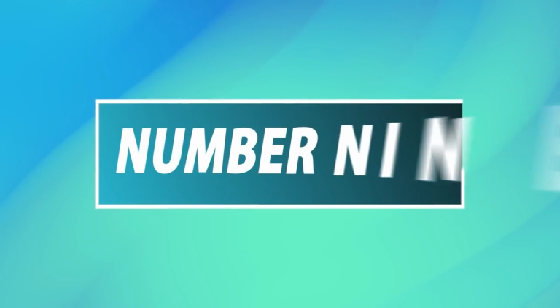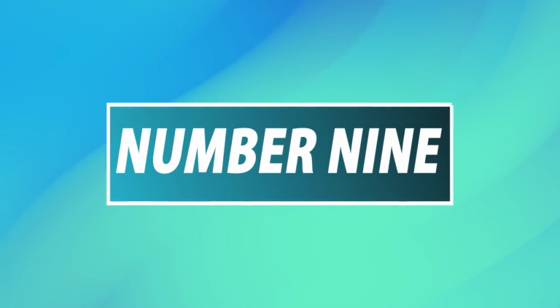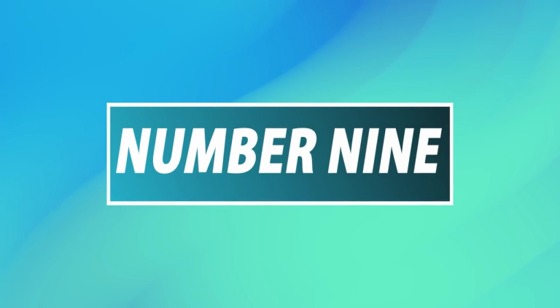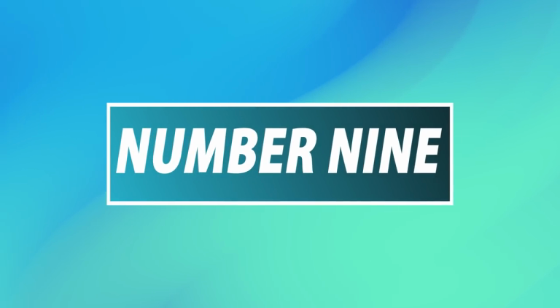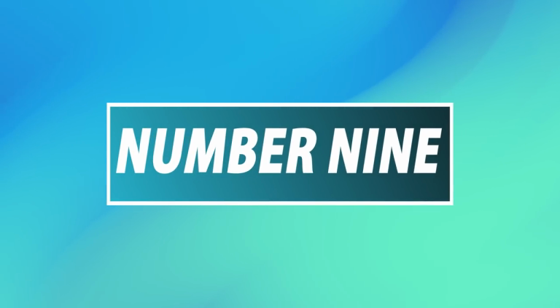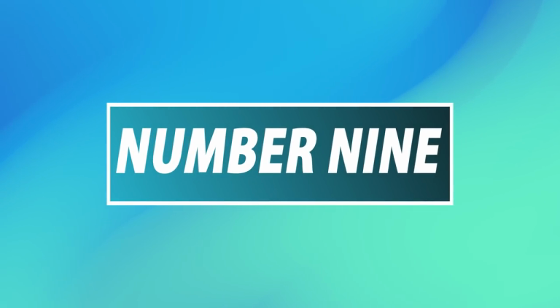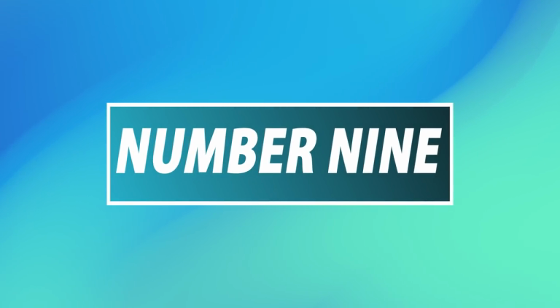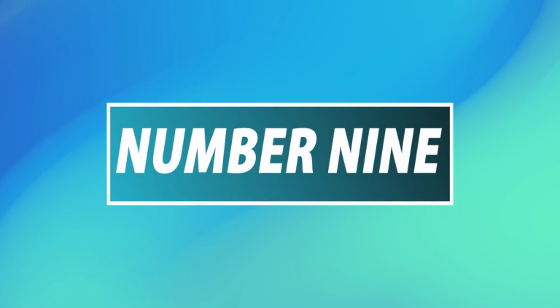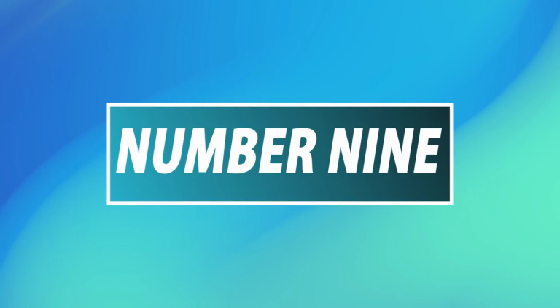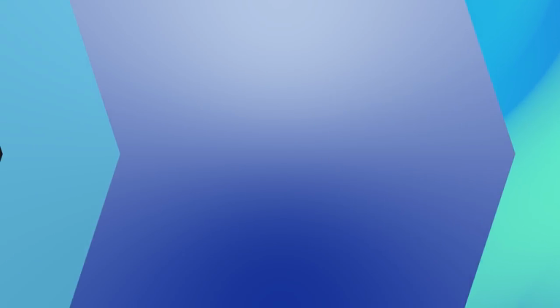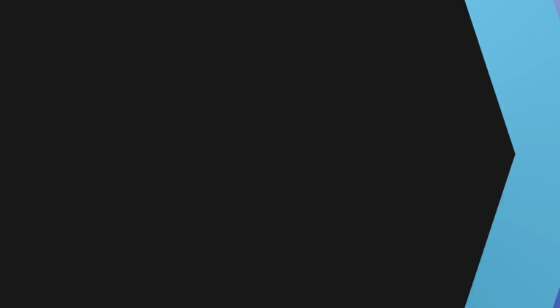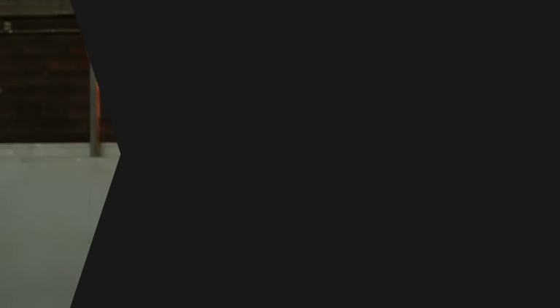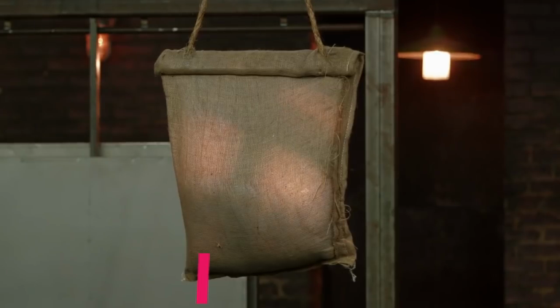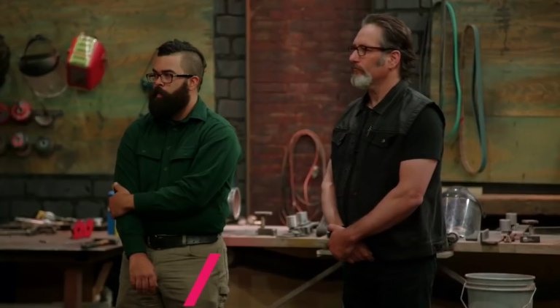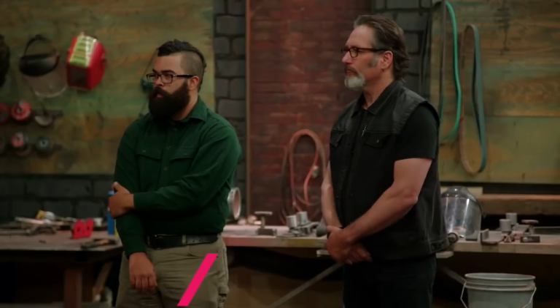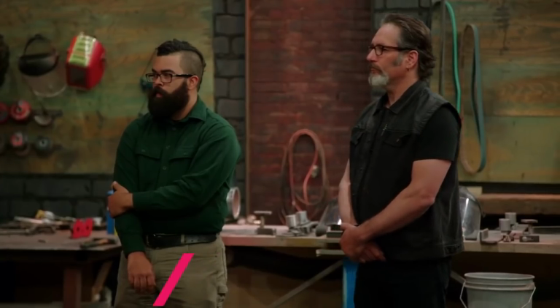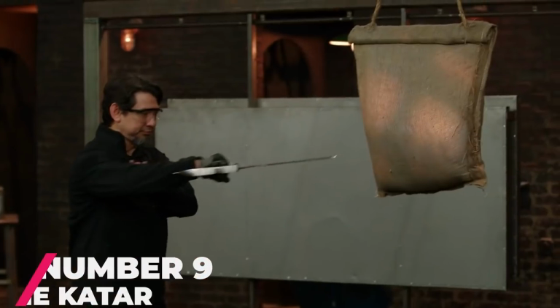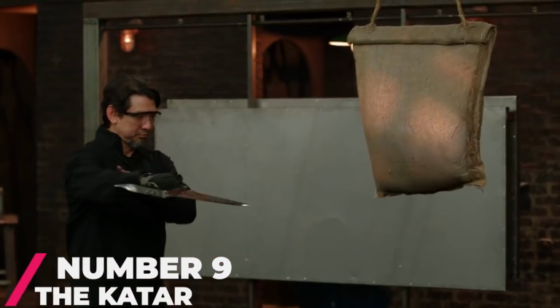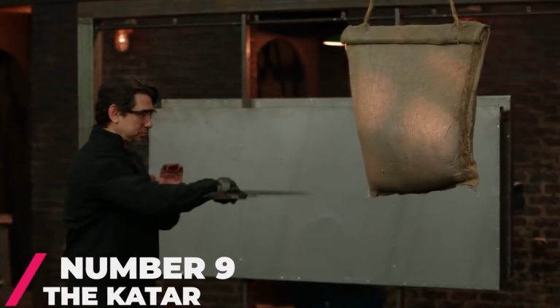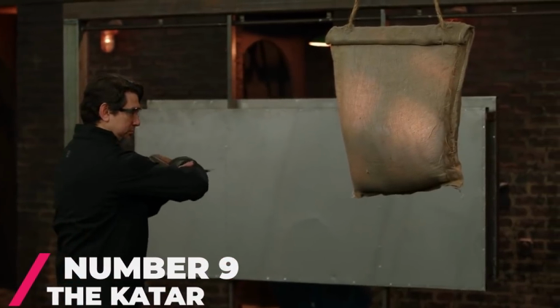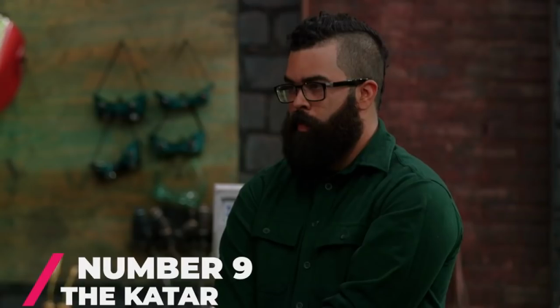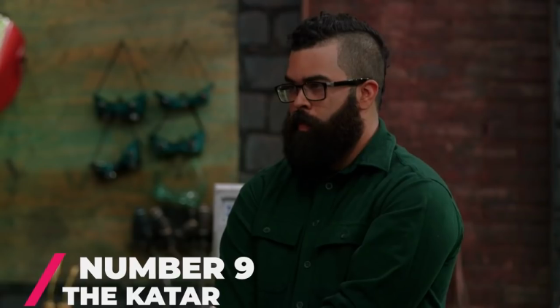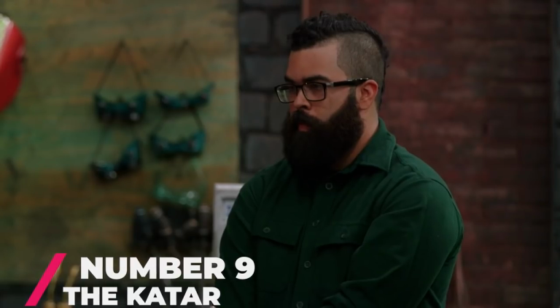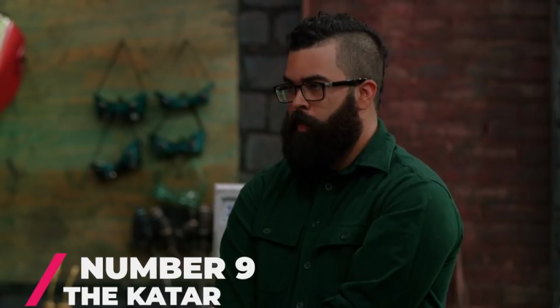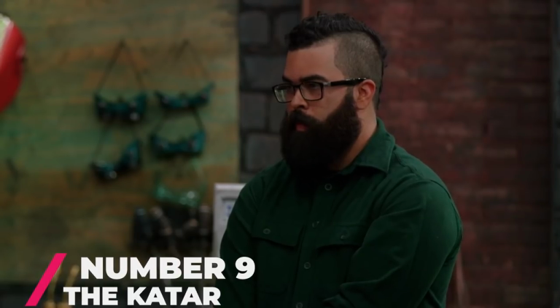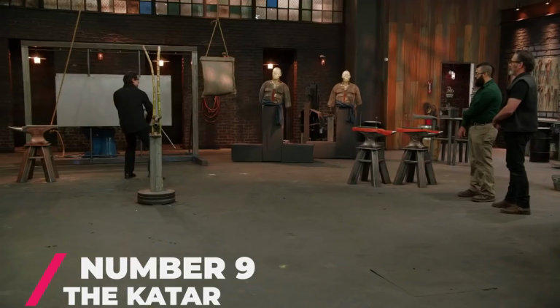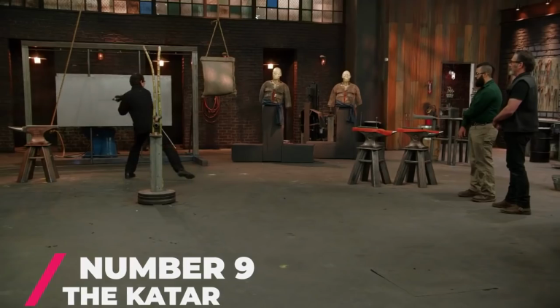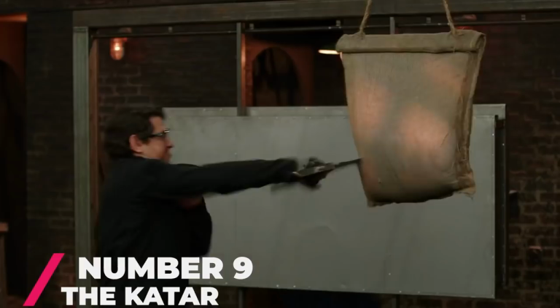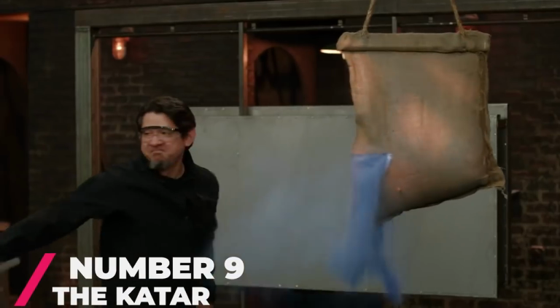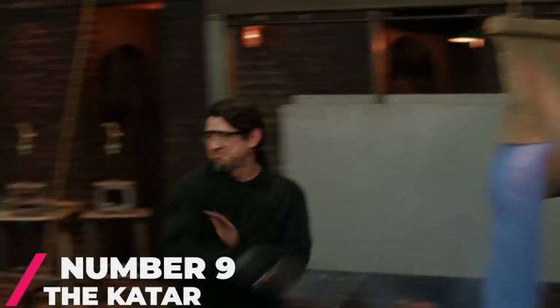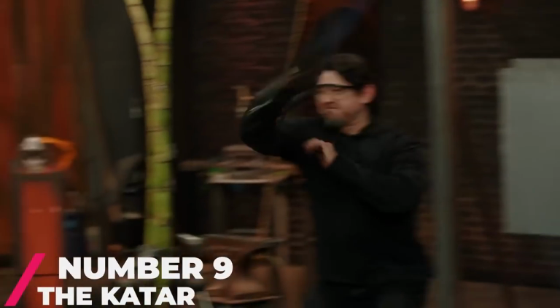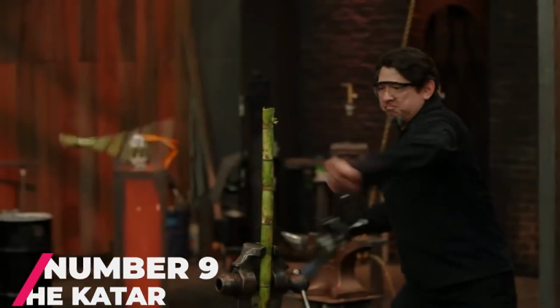Number 9: The Katar. This blade was forged all the way back in Season 1. It was forged by David Goldberg, who was a full-time bladesmith with 20 years of experience at the time.